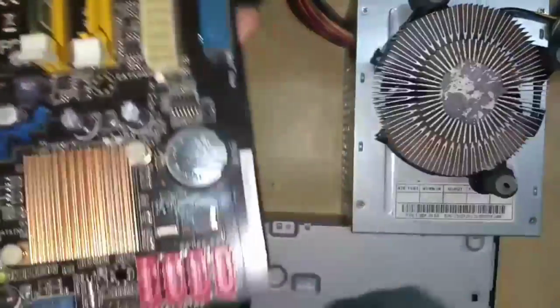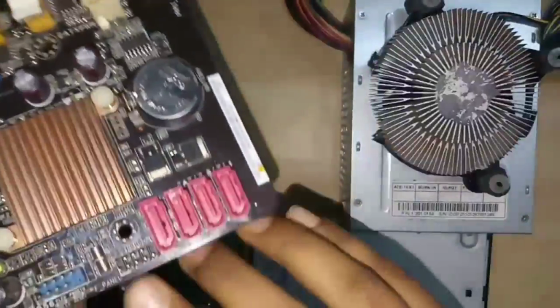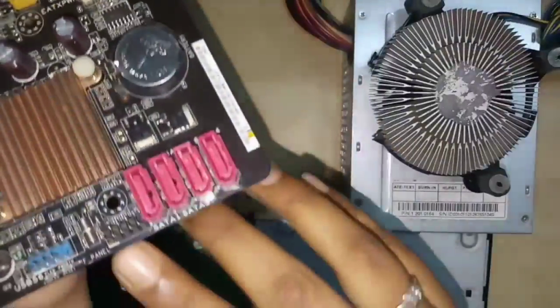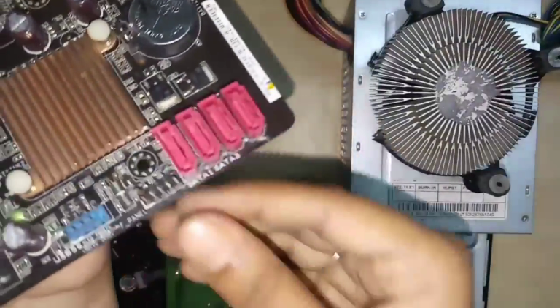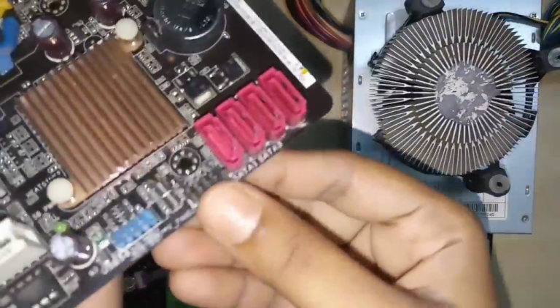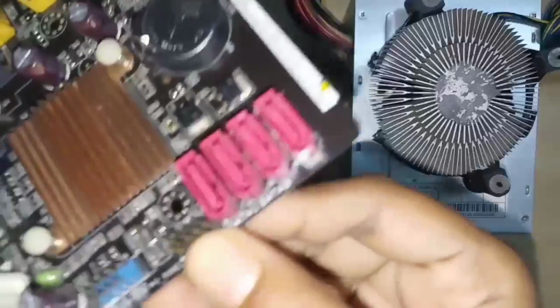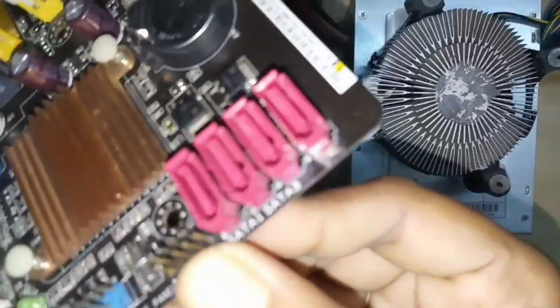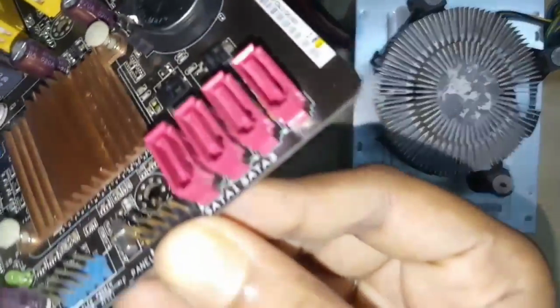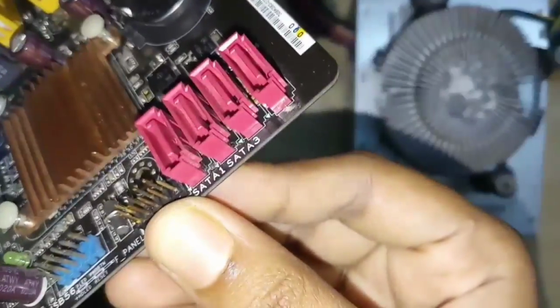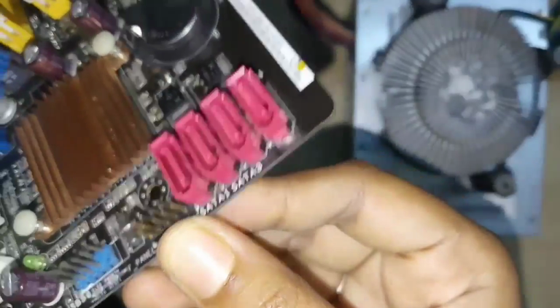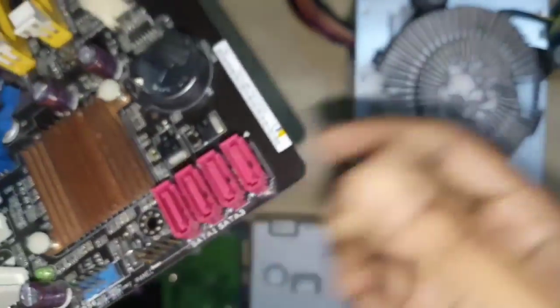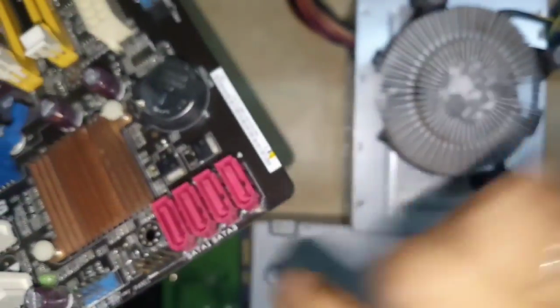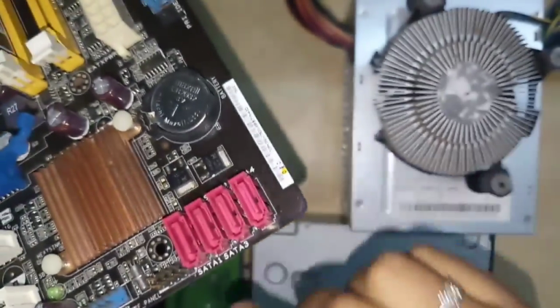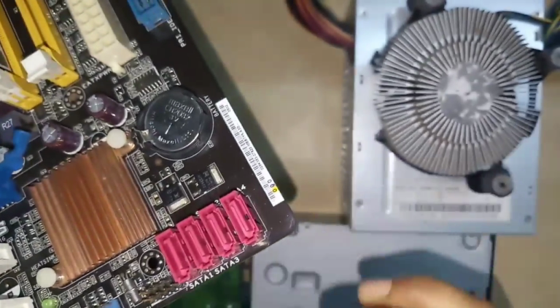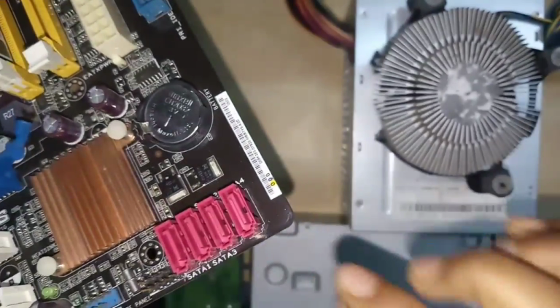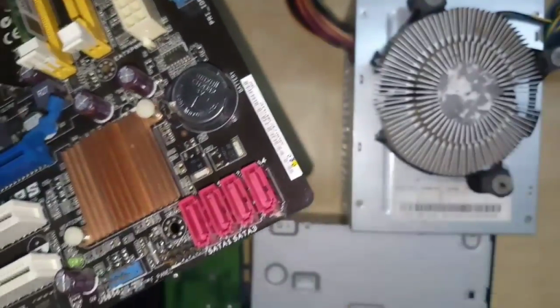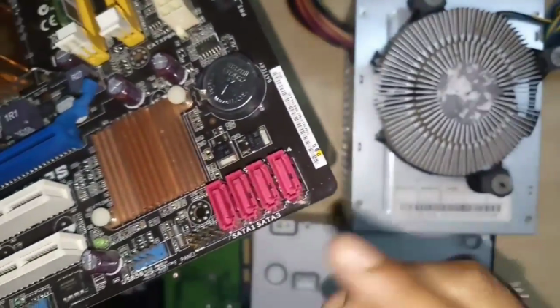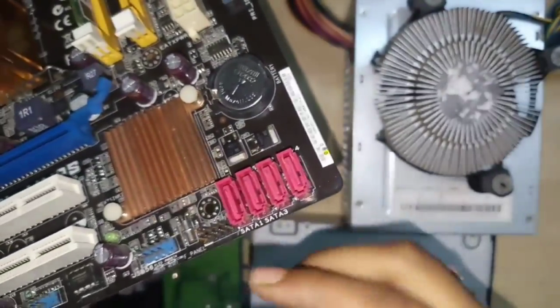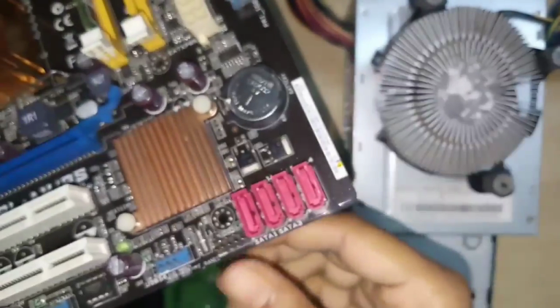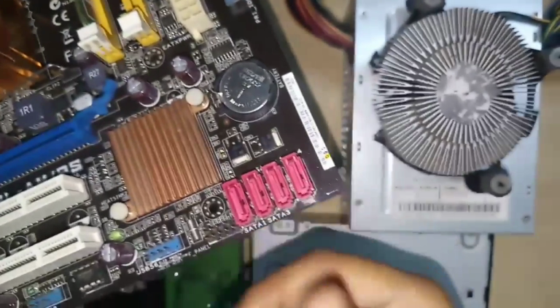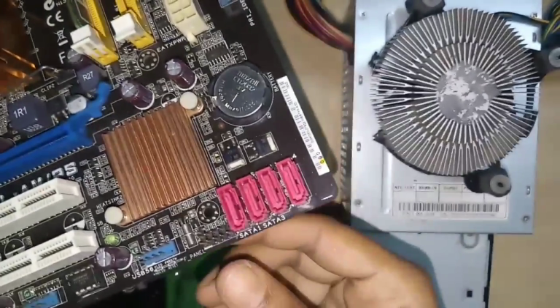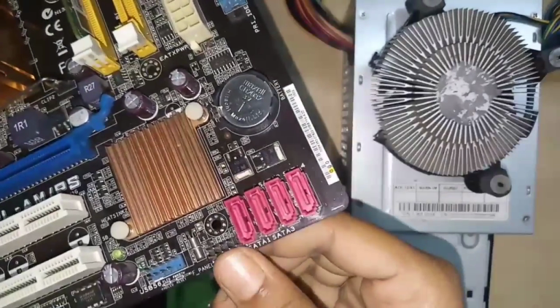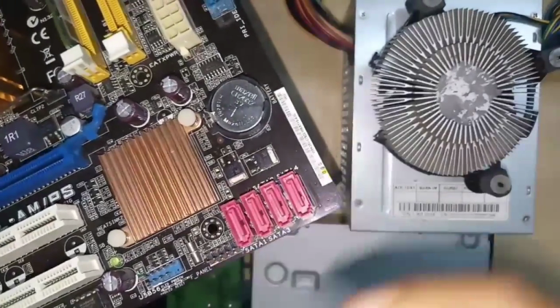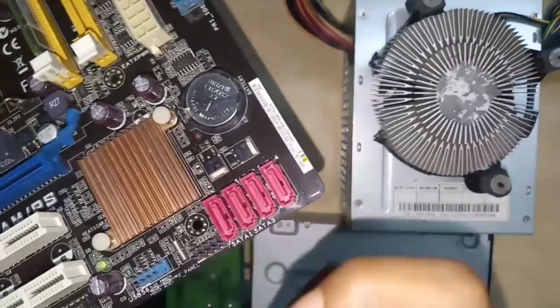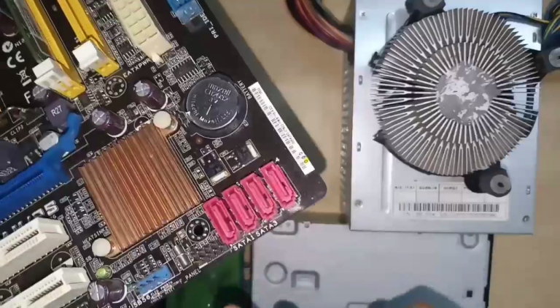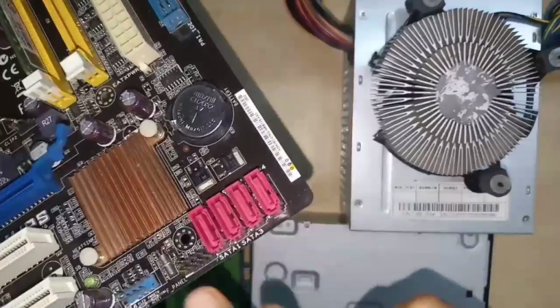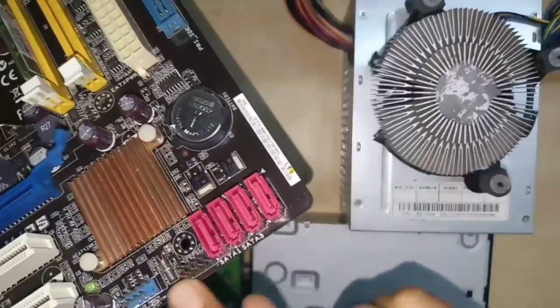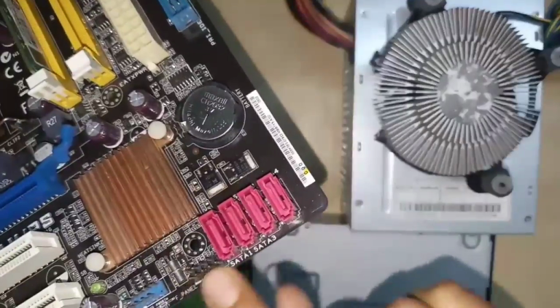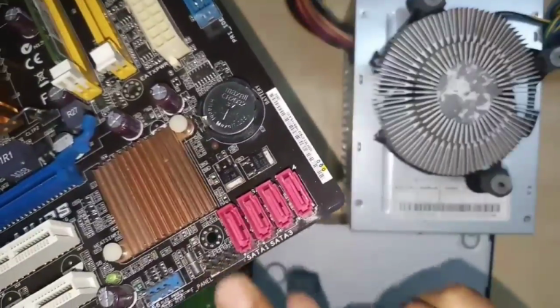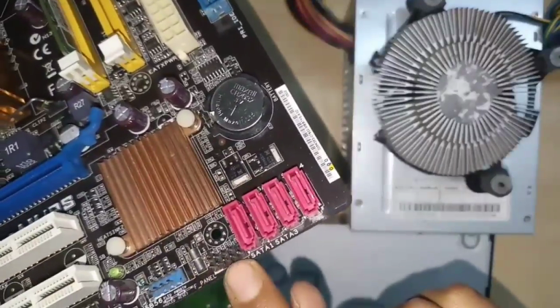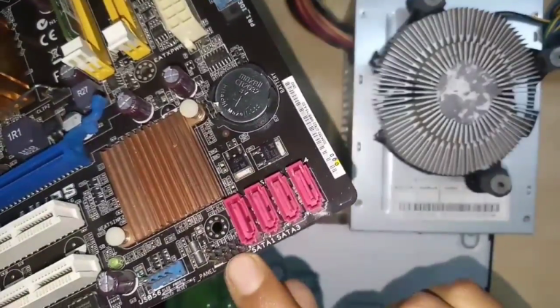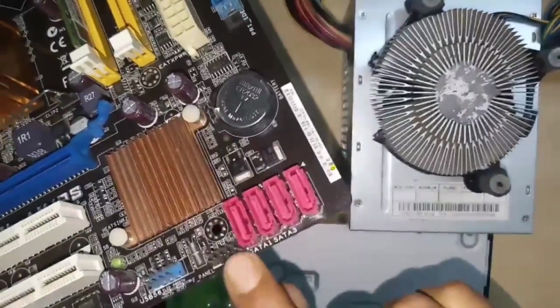Next, this is the Front Panel Connectors. On our CPU front panel, we have the power on button, reset button, and LEDs. These are connected to this port on the motherboard.